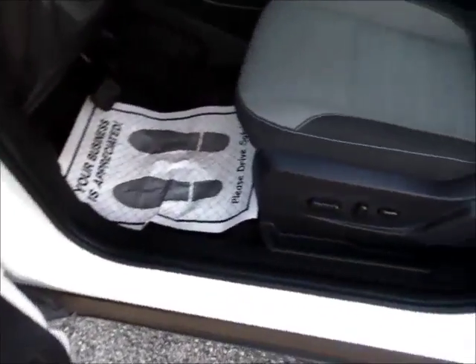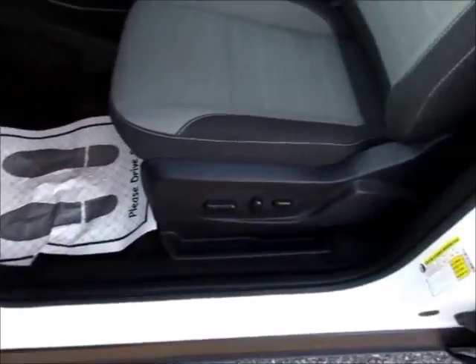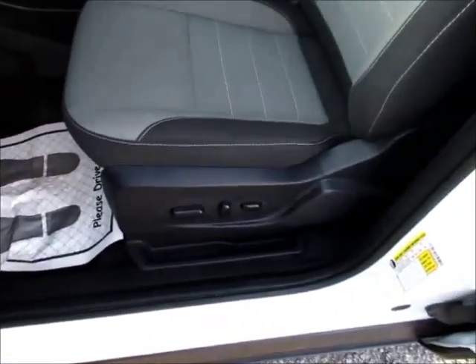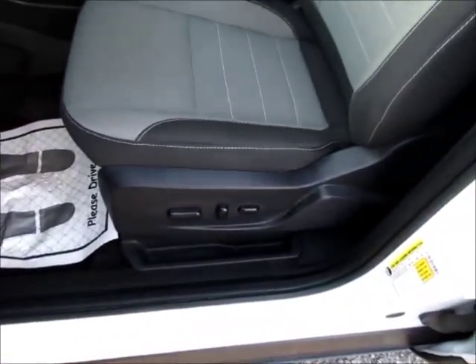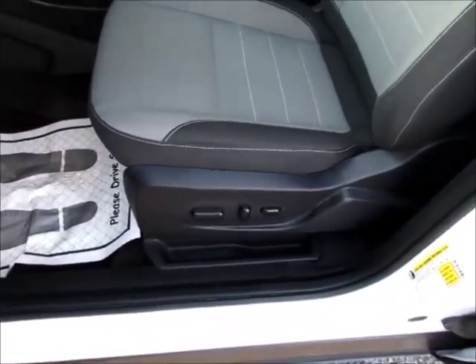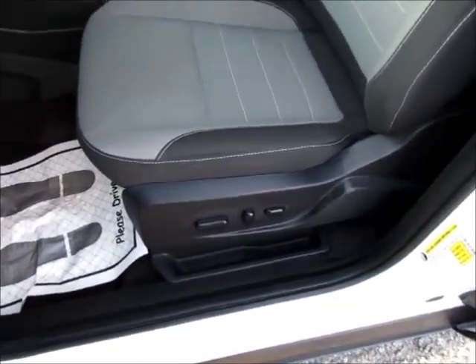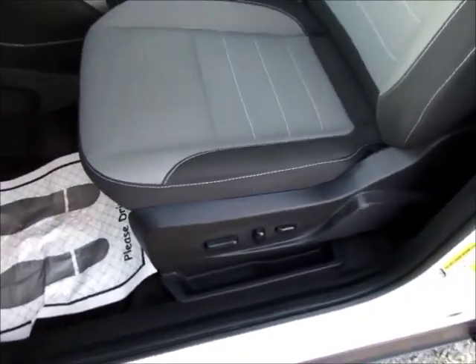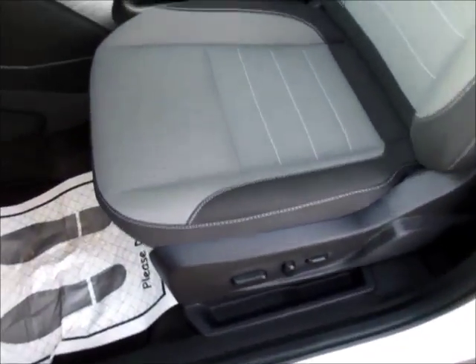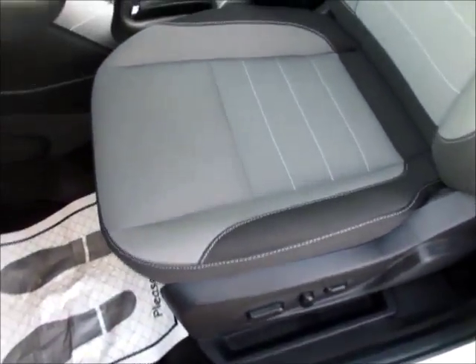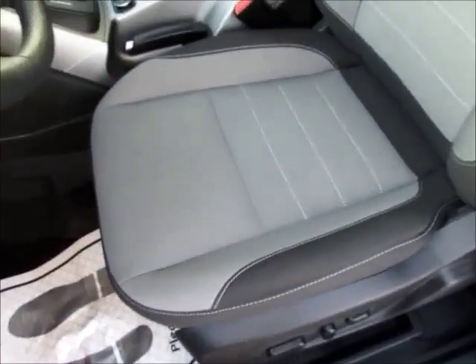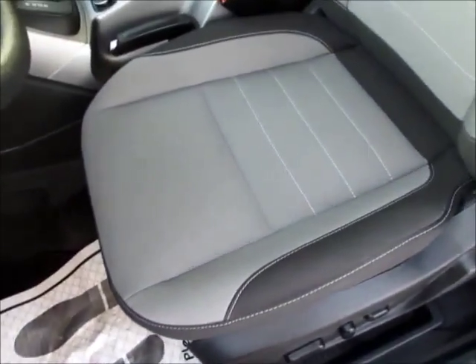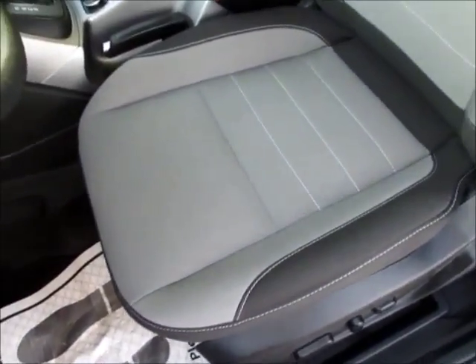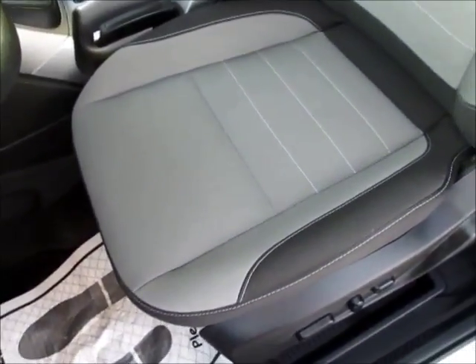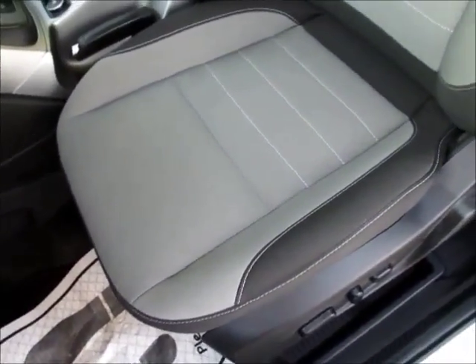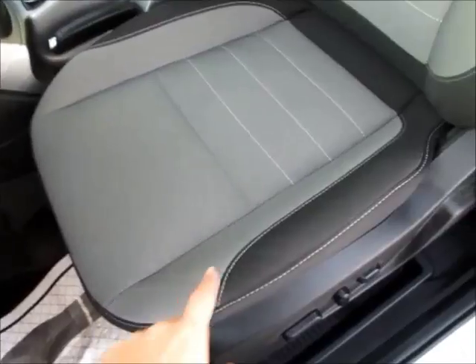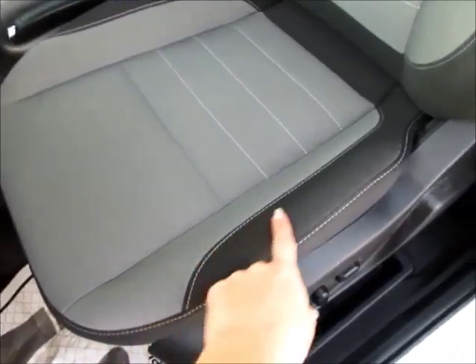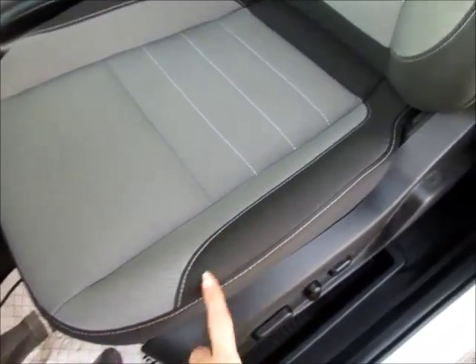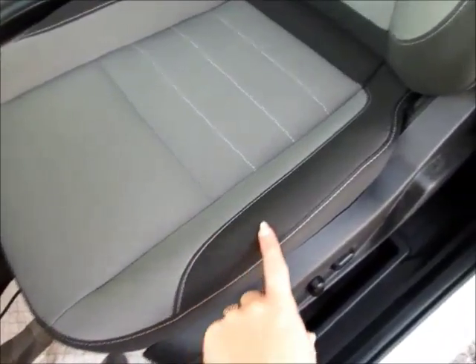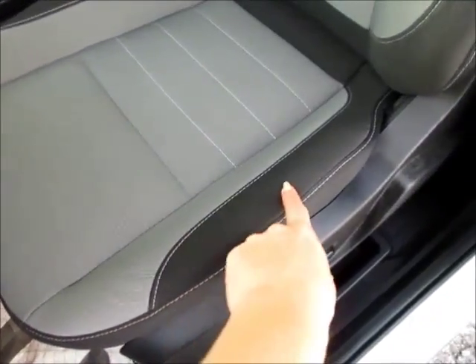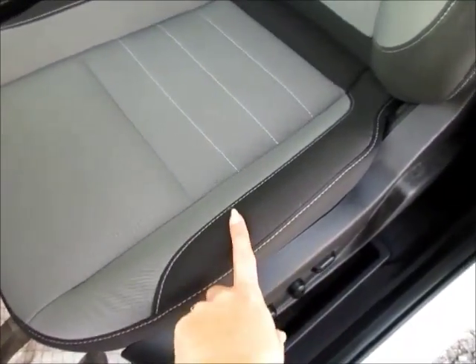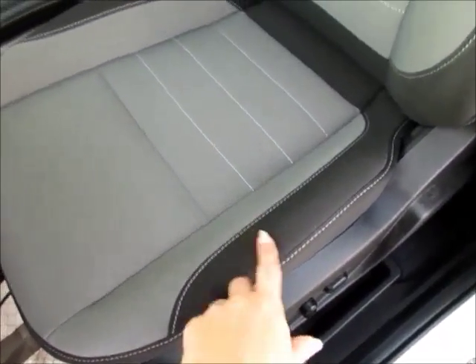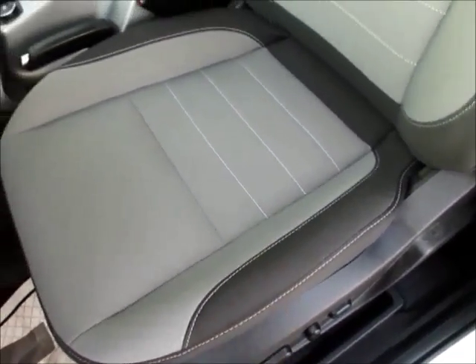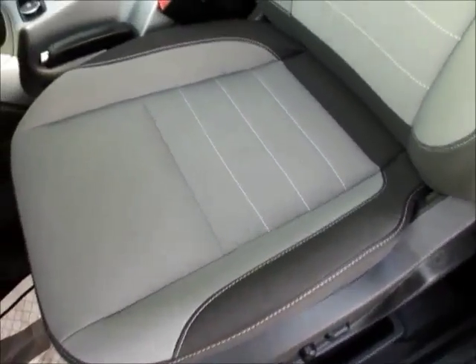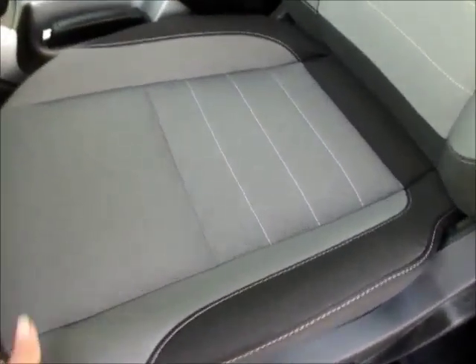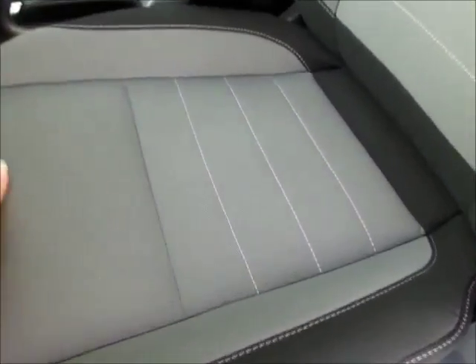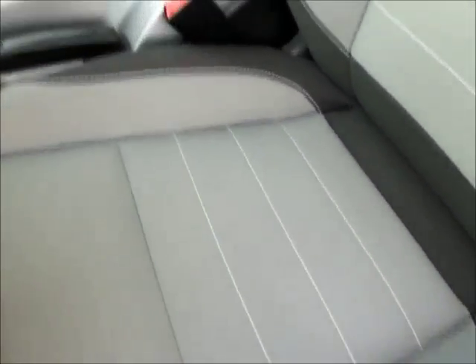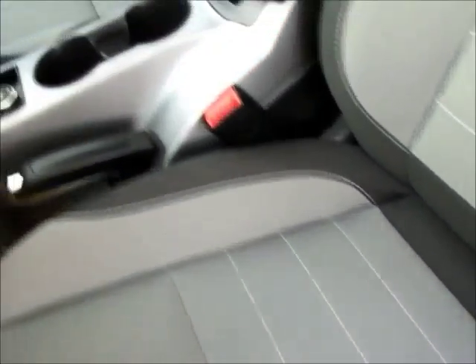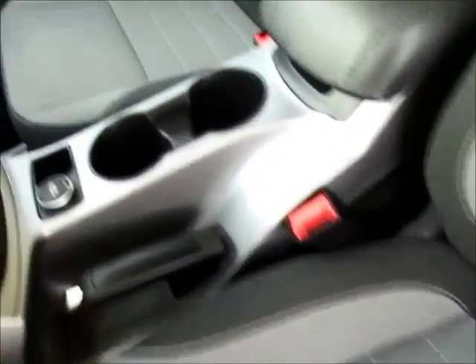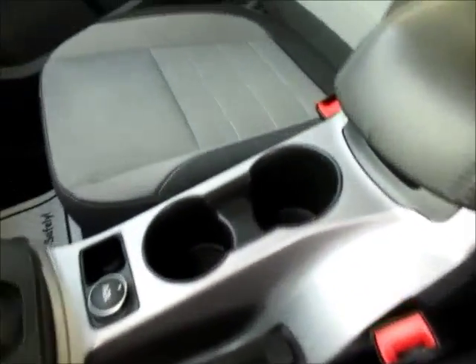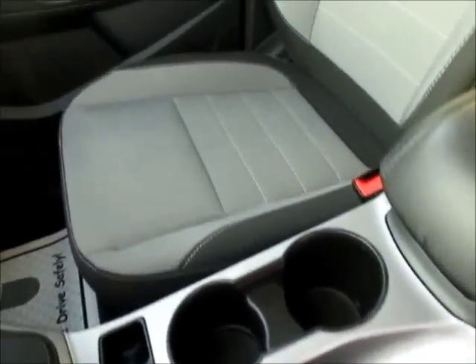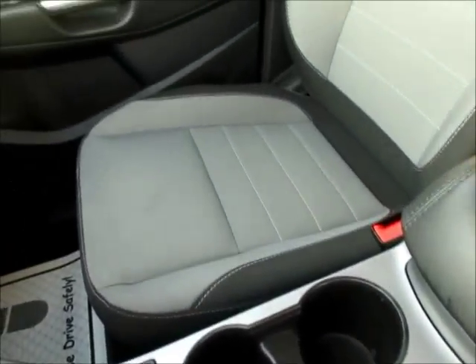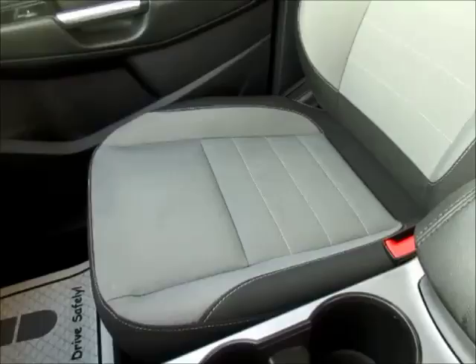There's a power driver seat with lumbar, overall gray with black on the side, cloth seats with no rips, tears, or burns.